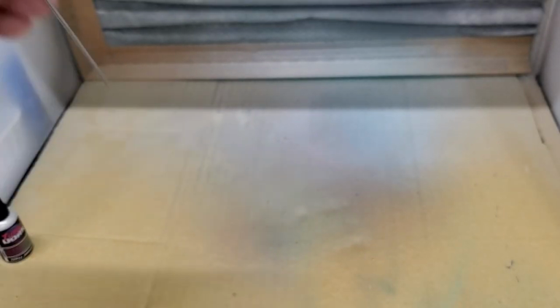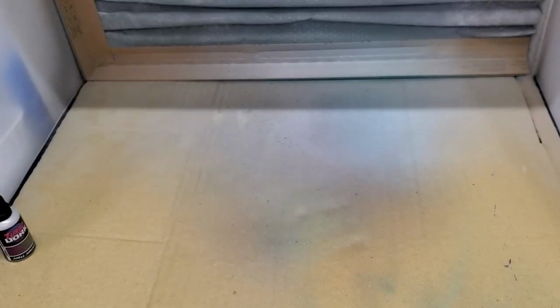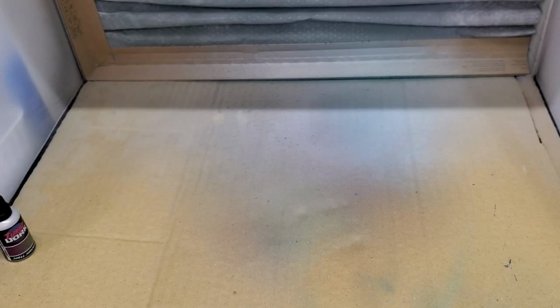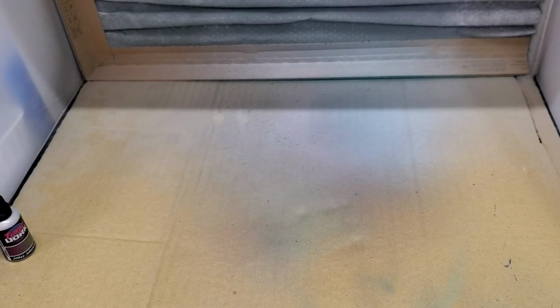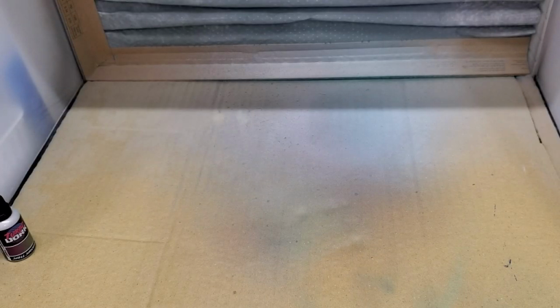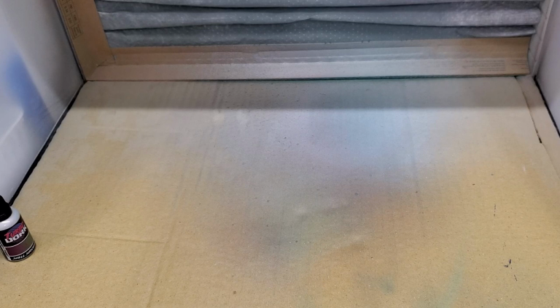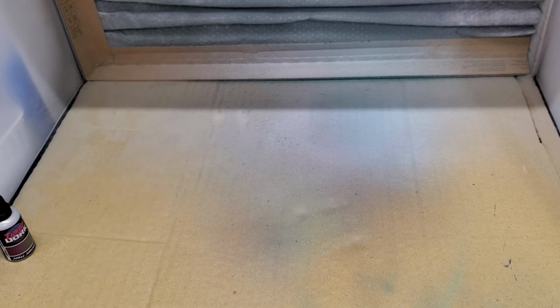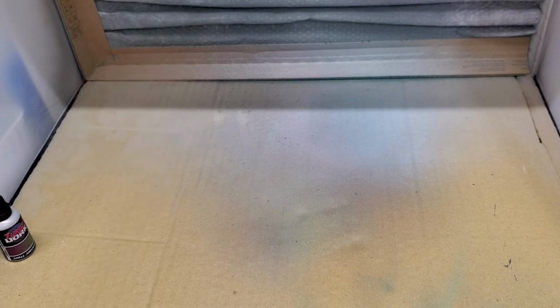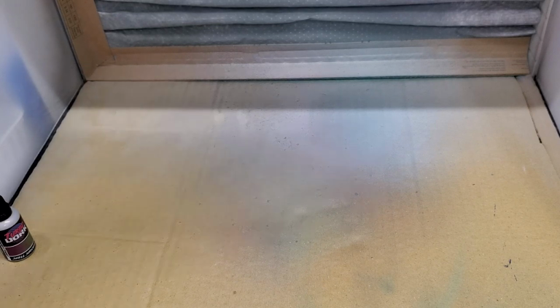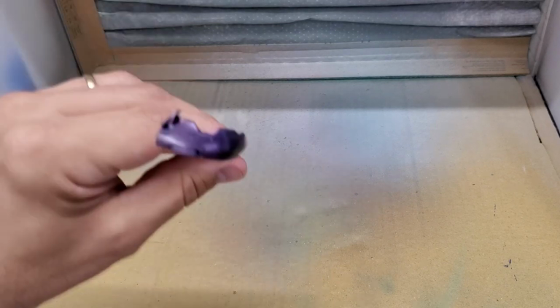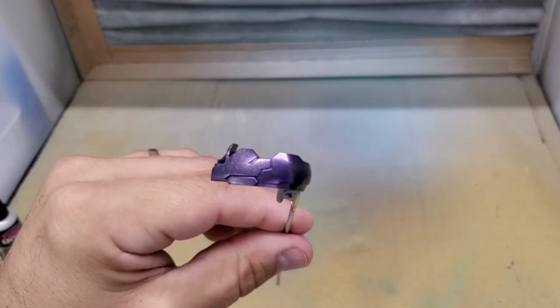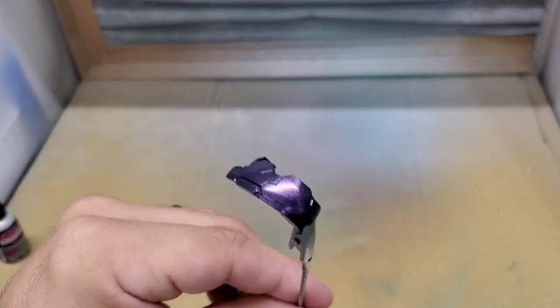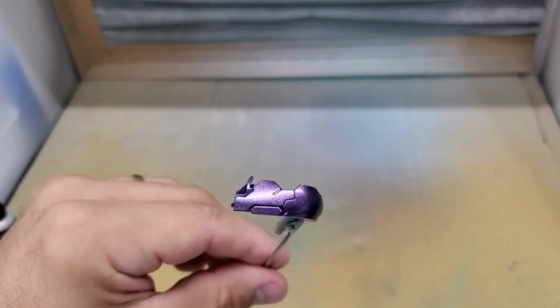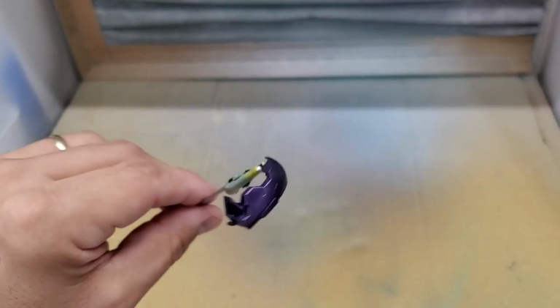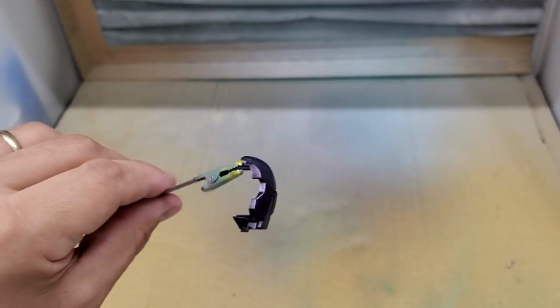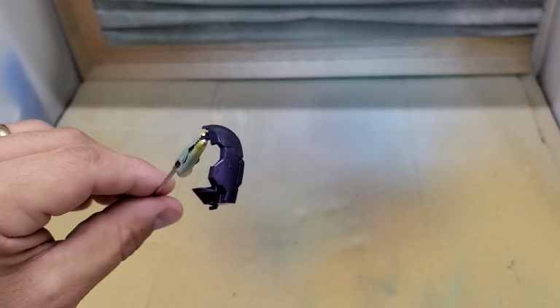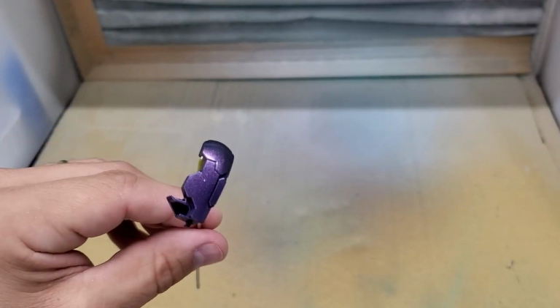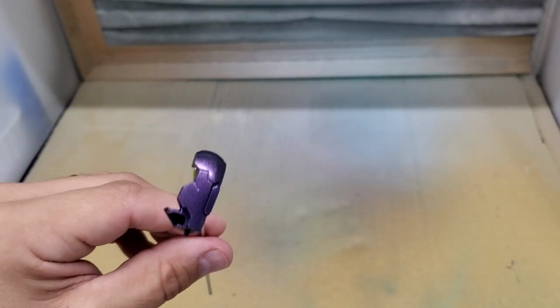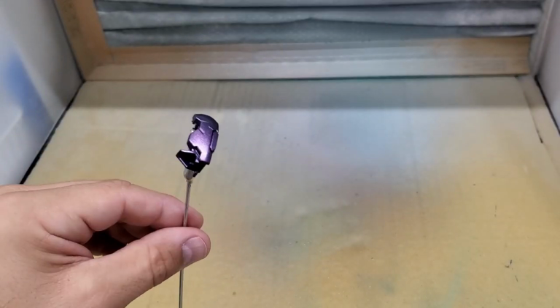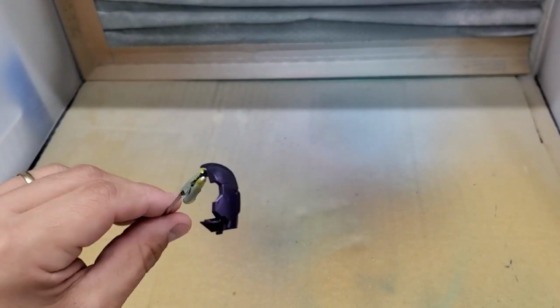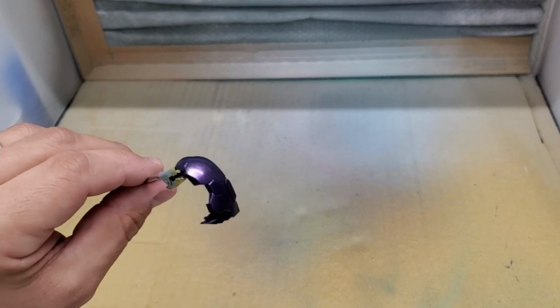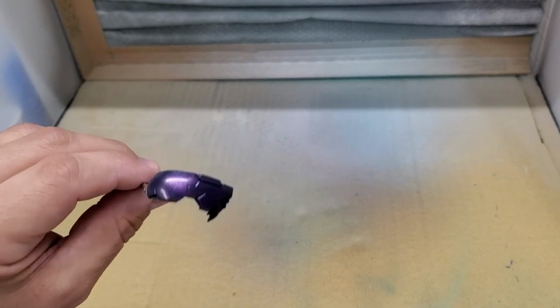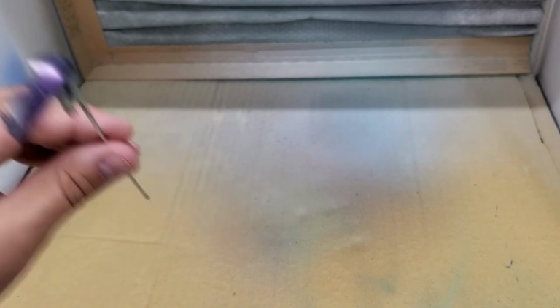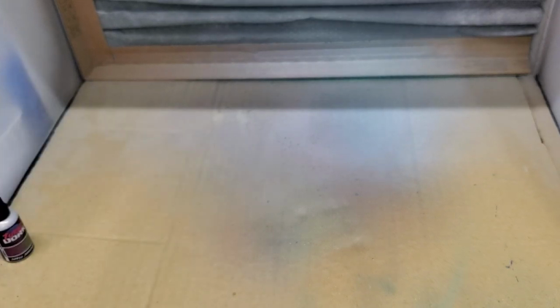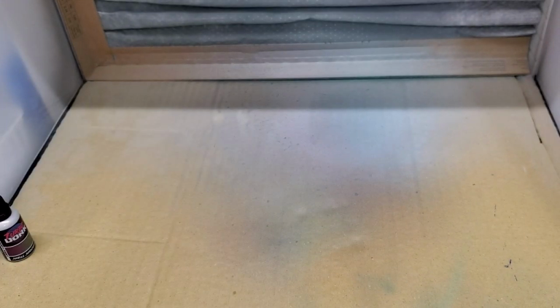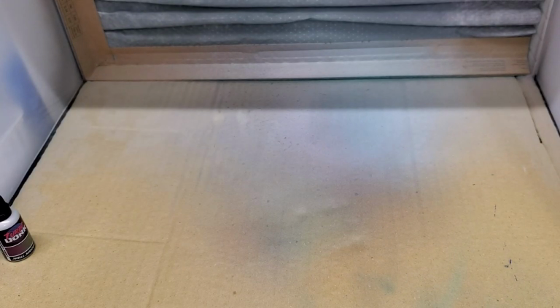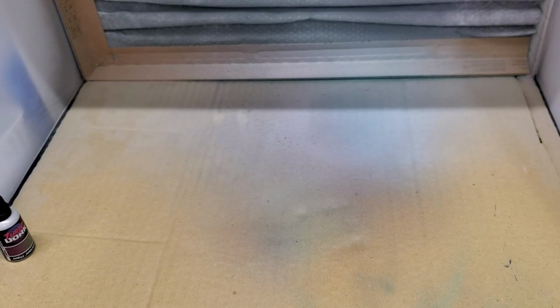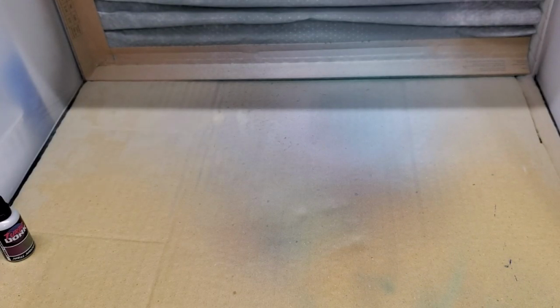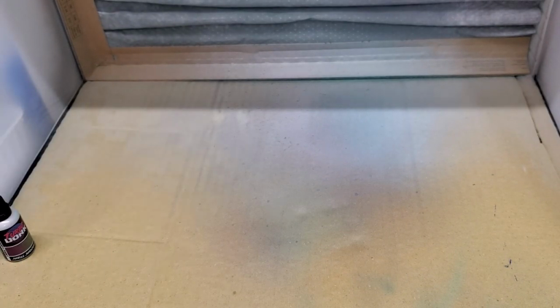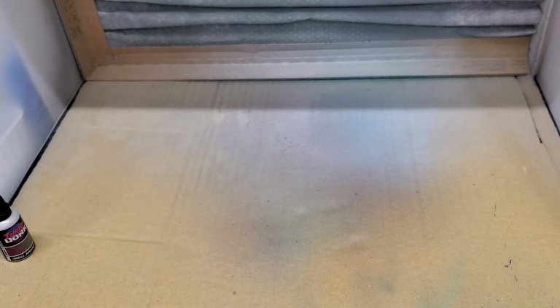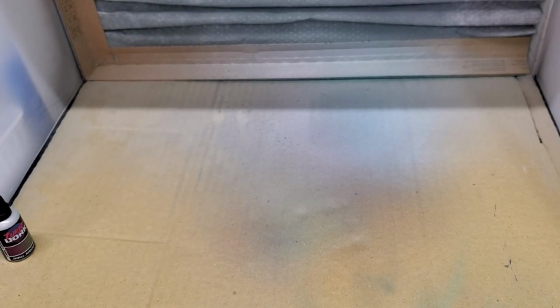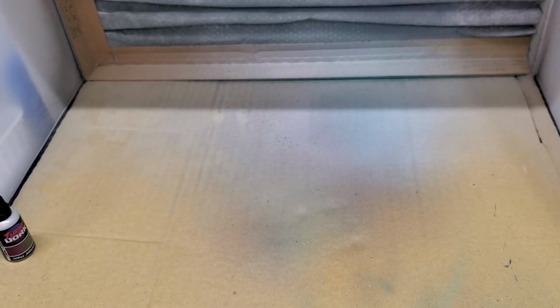I'll finish off the purple and move on to the silver, then the black. I'll take a quick shot of me applying each color and then we'll go back to assembly.